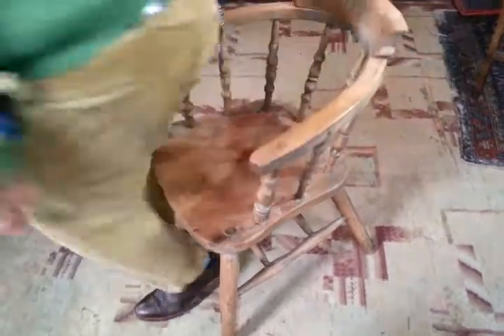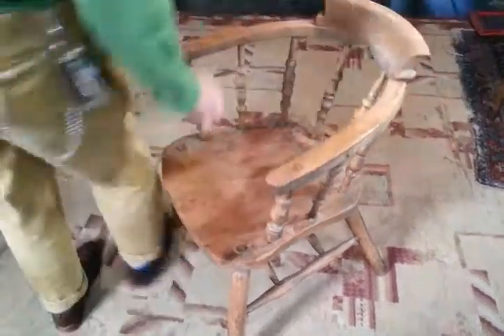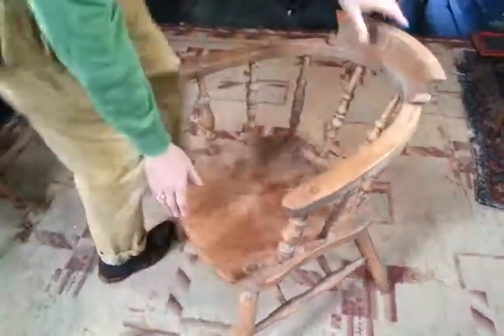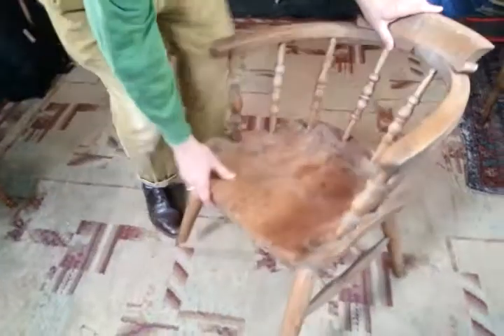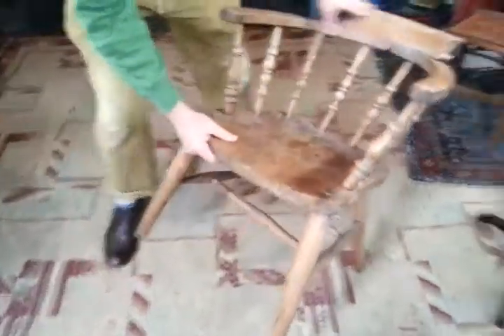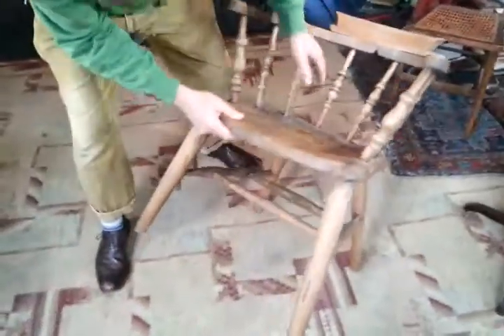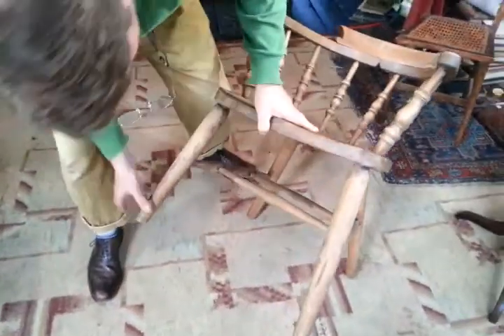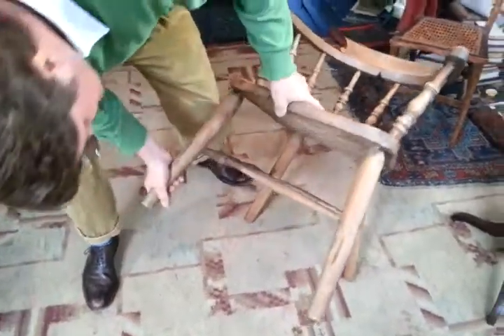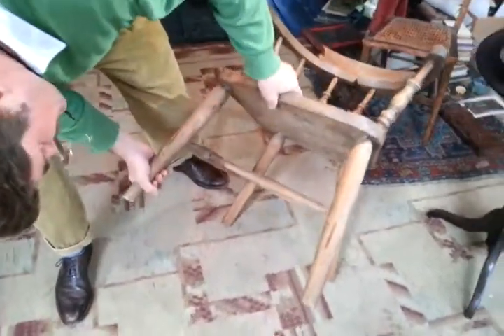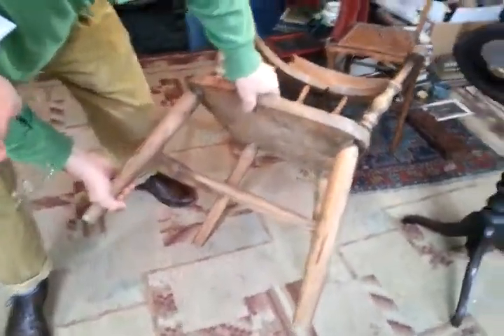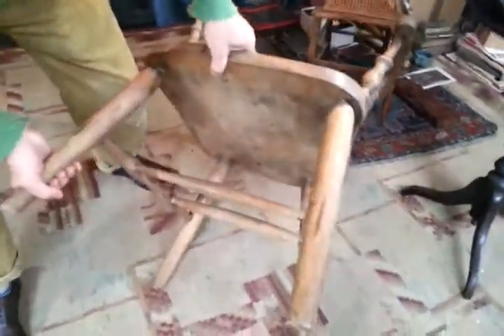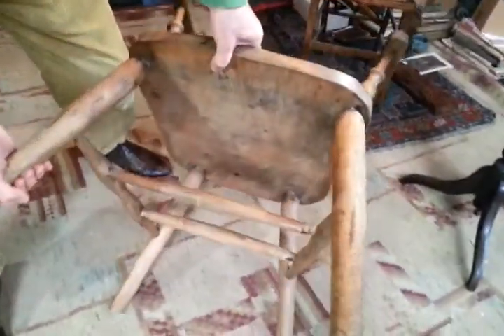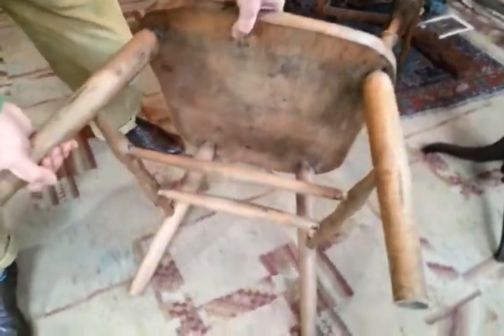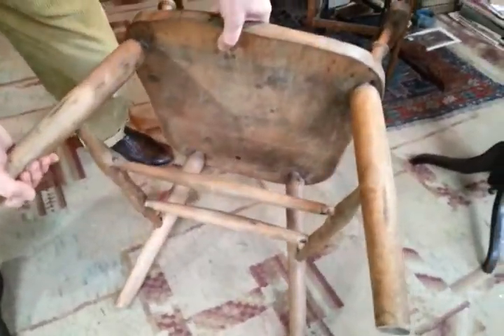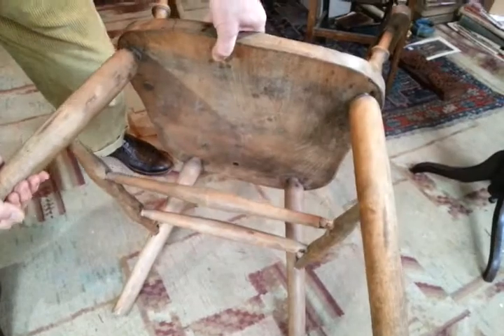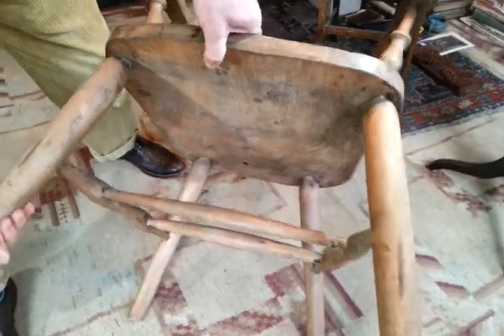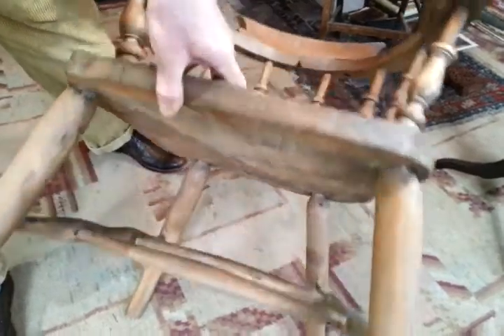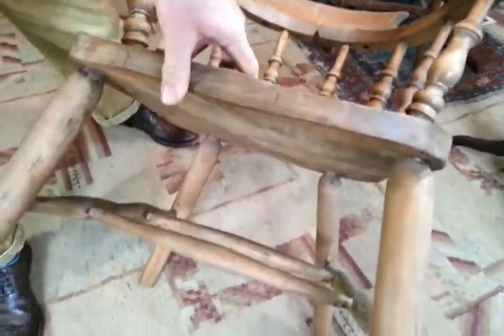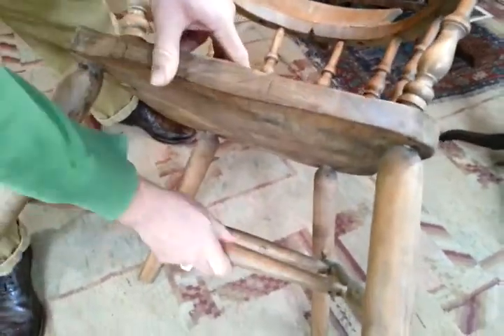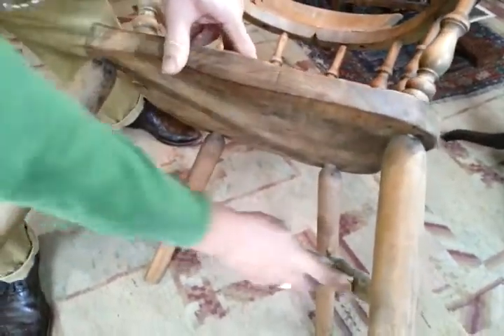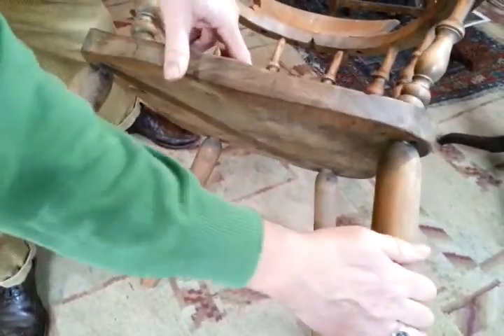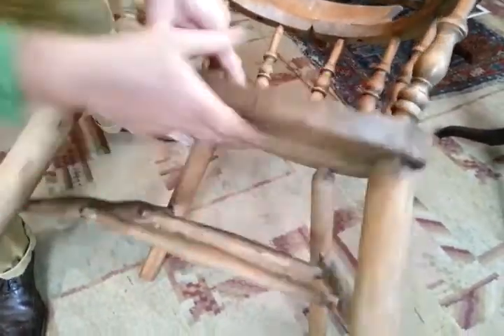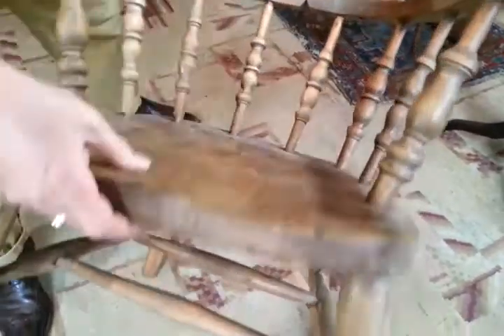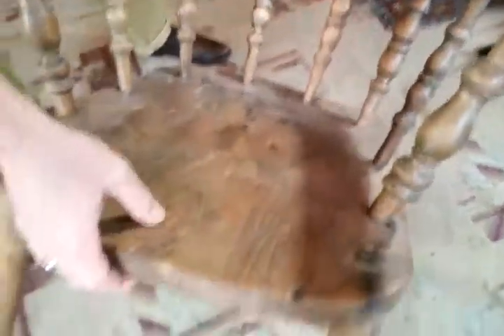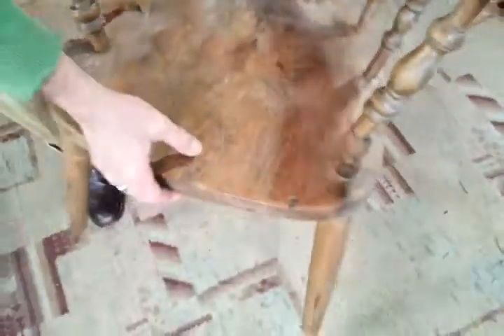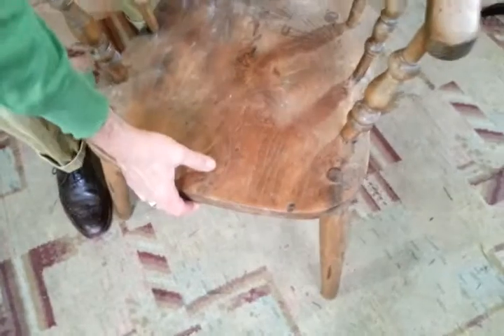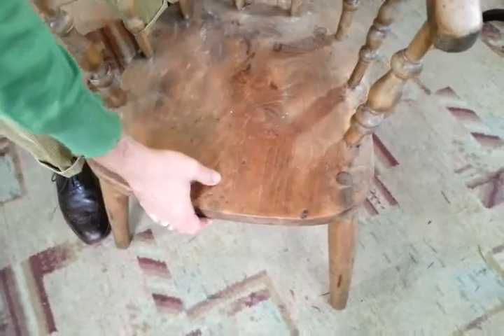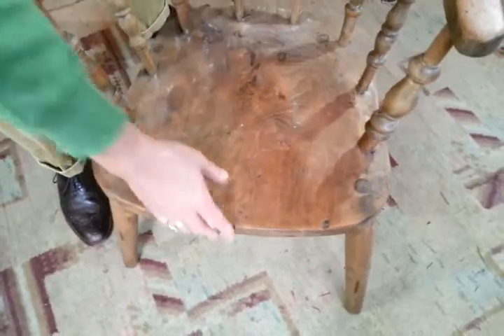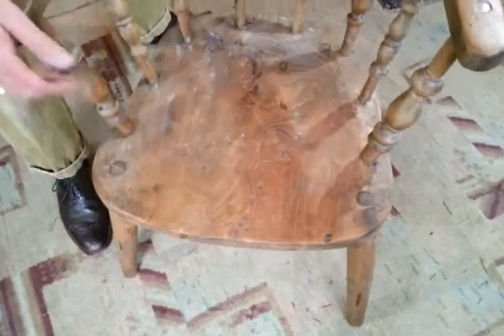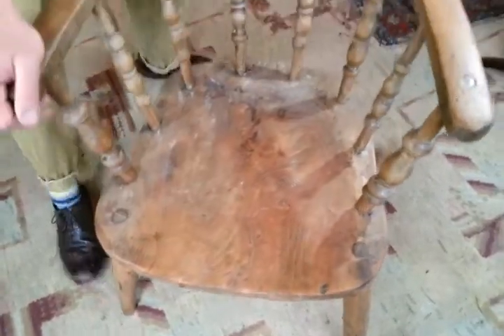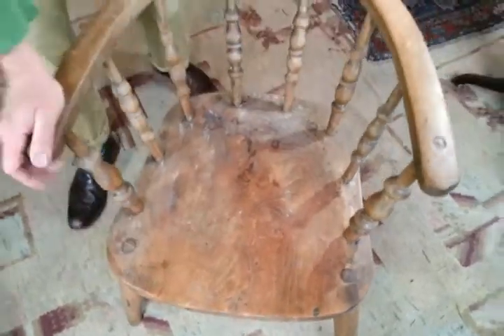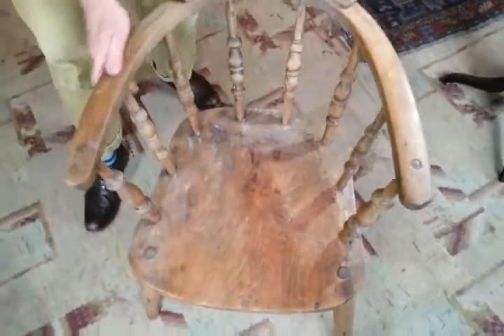The bottom of it is in decent-ish condition. It's got these sort of wormholes — it's old, as you can see. It's got an old pattern, an old feel, an old look. The leg parts are pretty solid. Everything could do with tightening up, but that's a job for a fairly basic bit of carpentry.